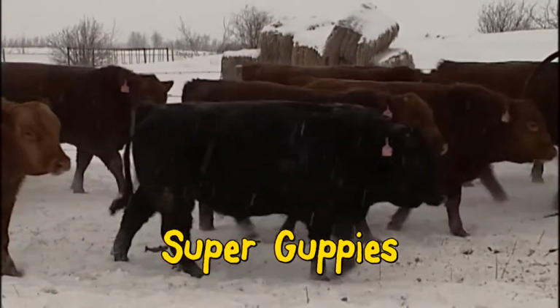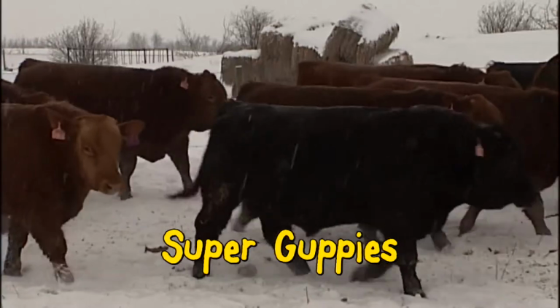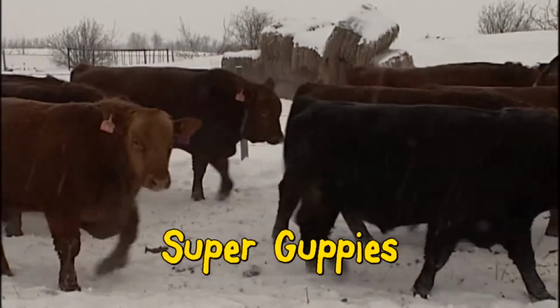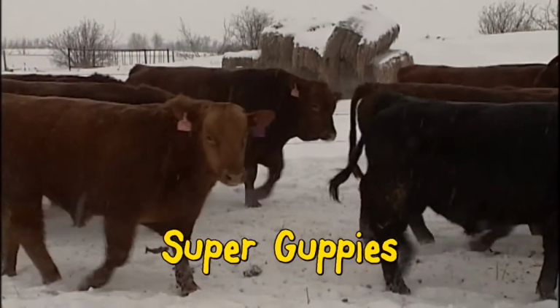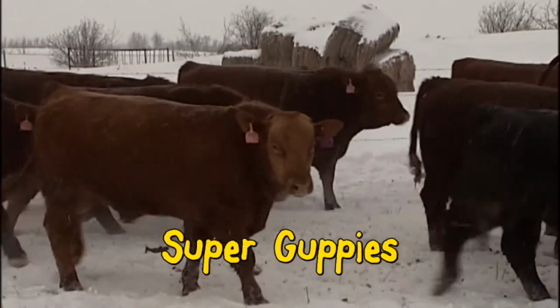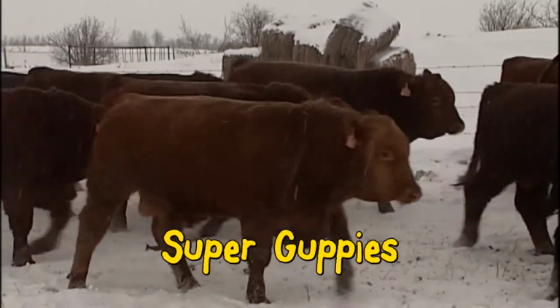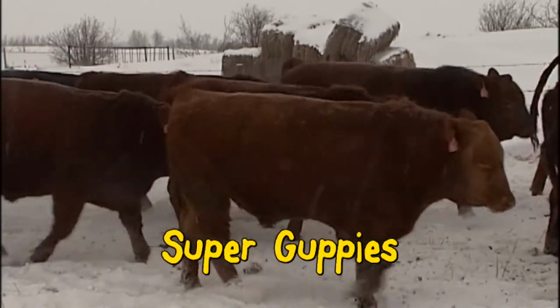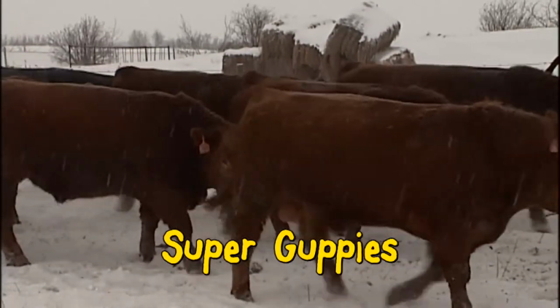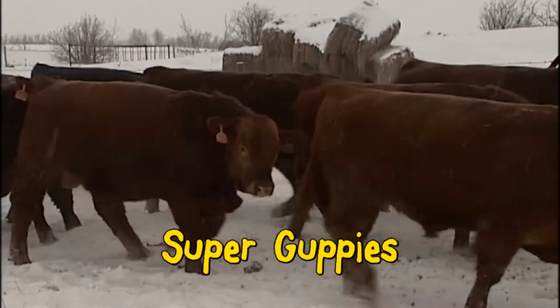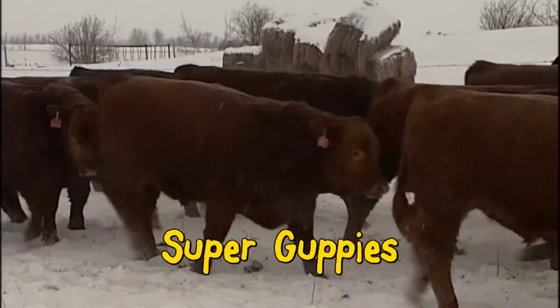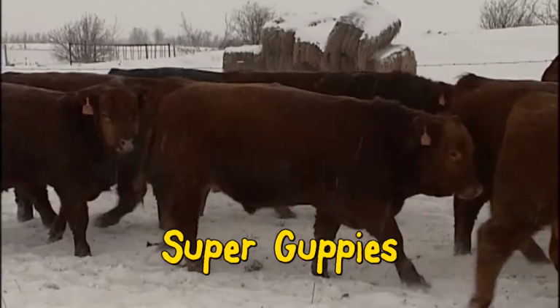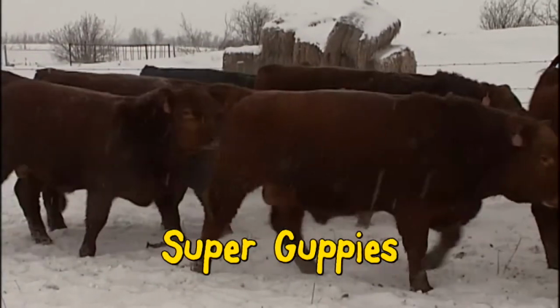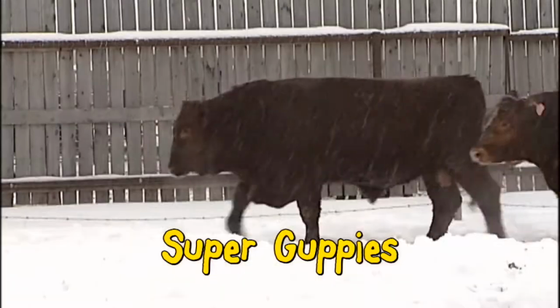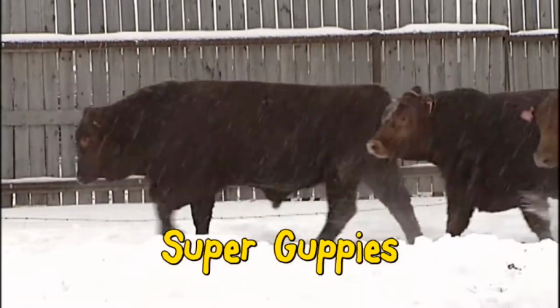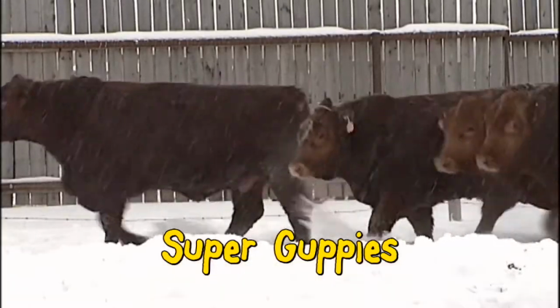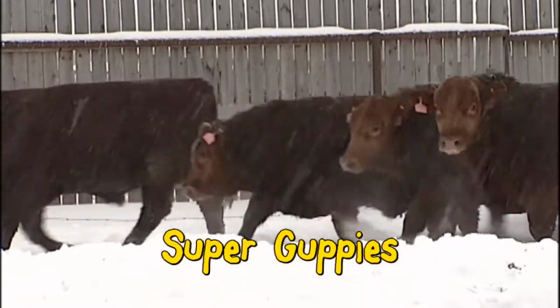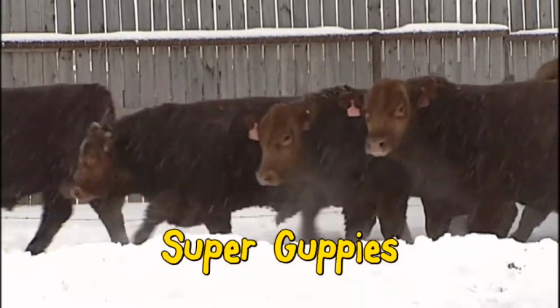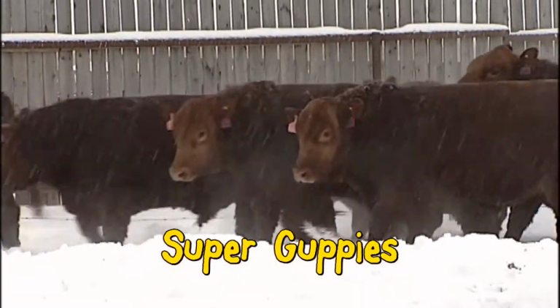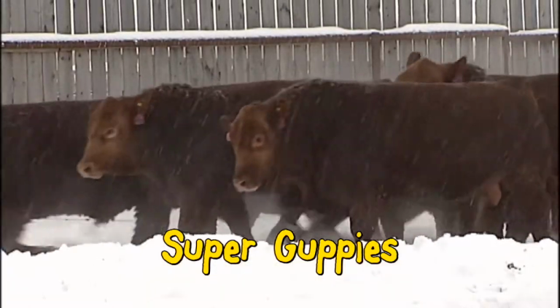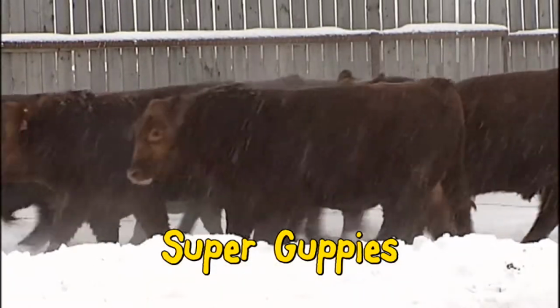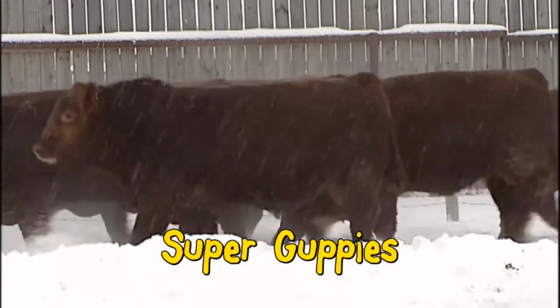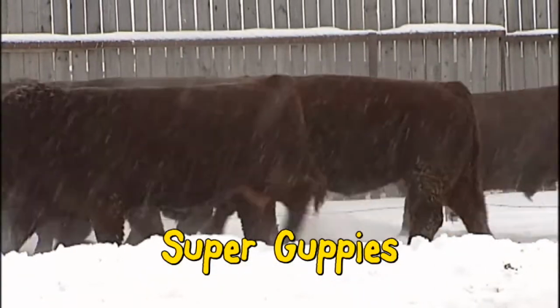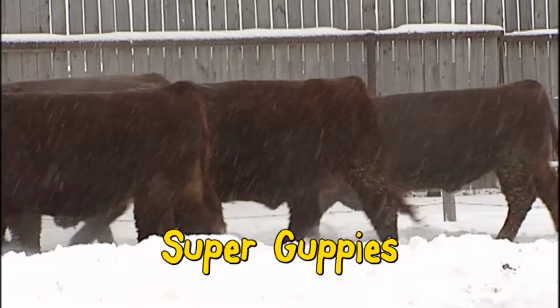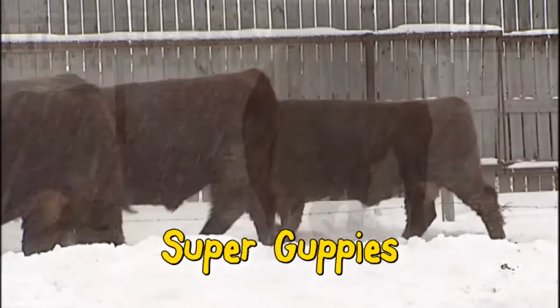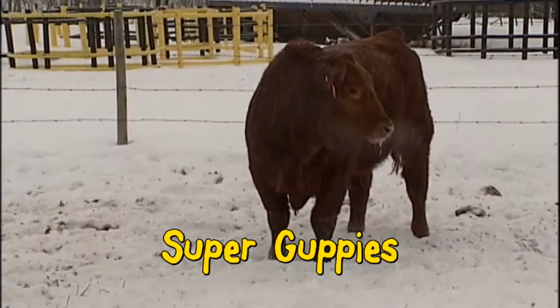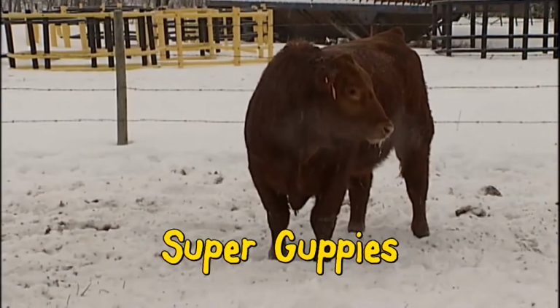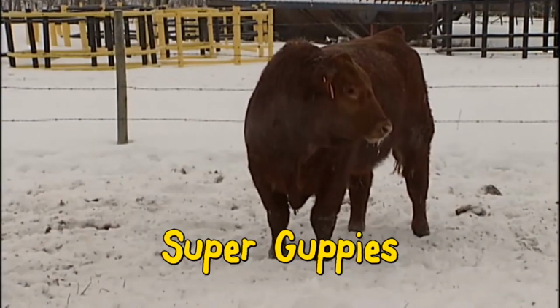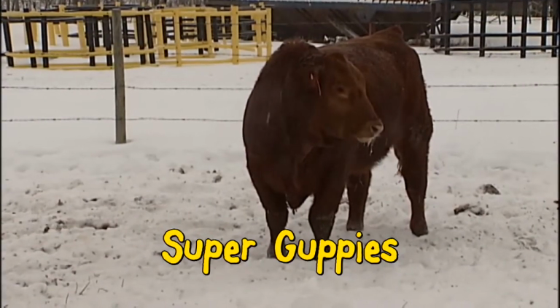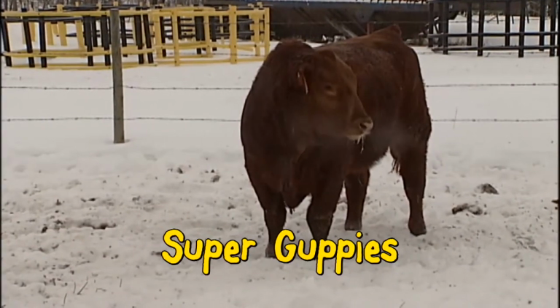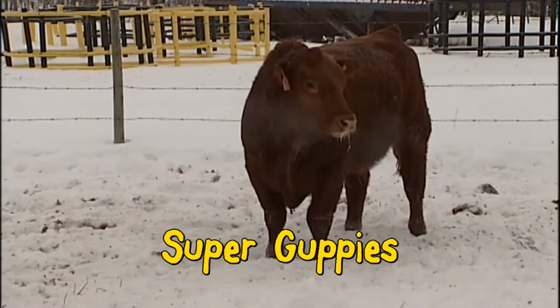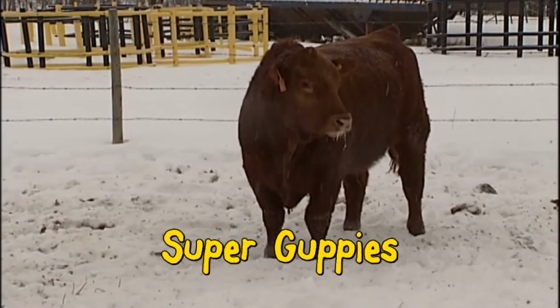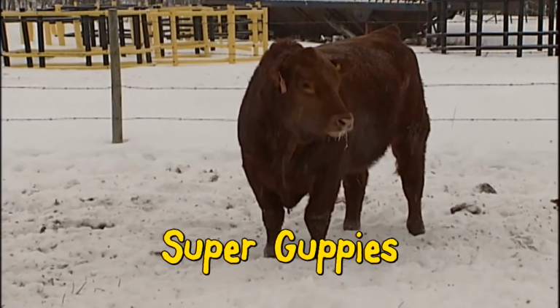Gelbvieh have the carcass, the early sexual maturity and the growth. The Red Angus blood provides hair, thriftiness and fleshing ability while moderating birth weight. Use our Gelbvieh Red Angus bulls as a third option in any crossing program and maximize your hybrid vigor.